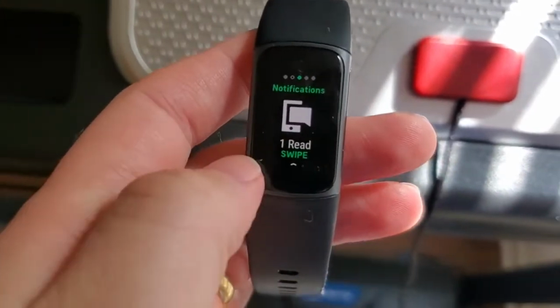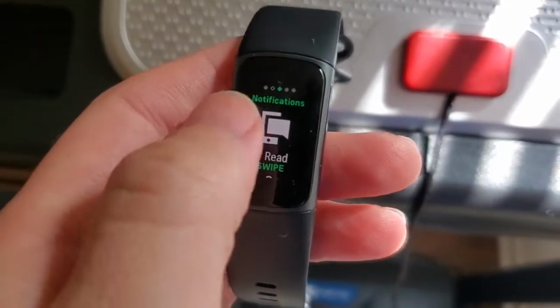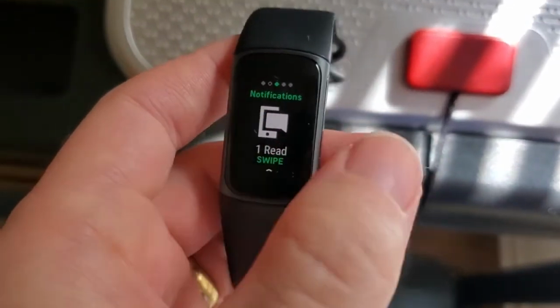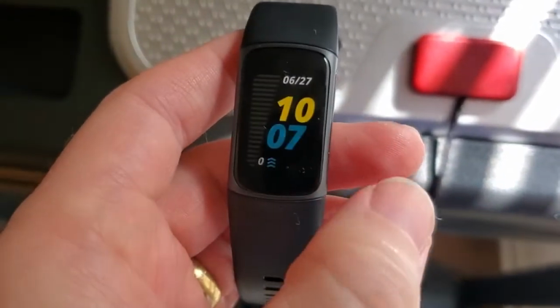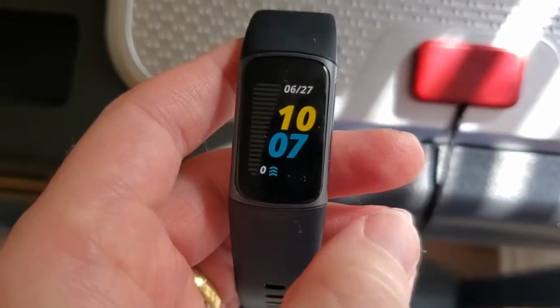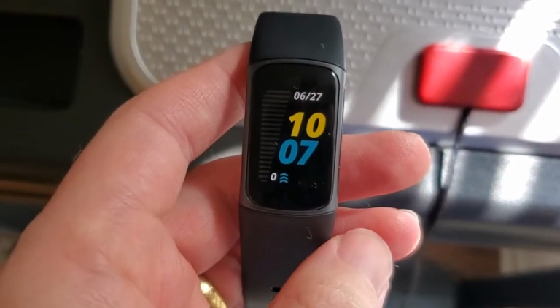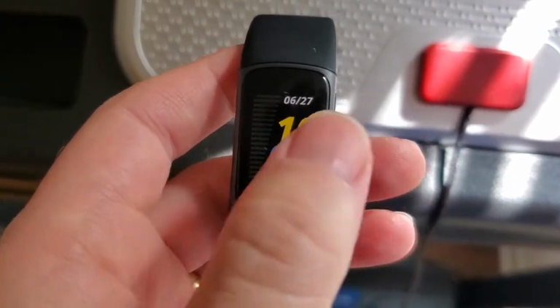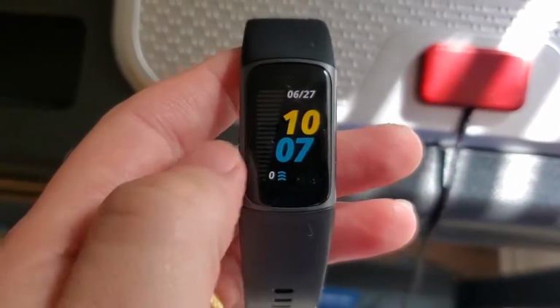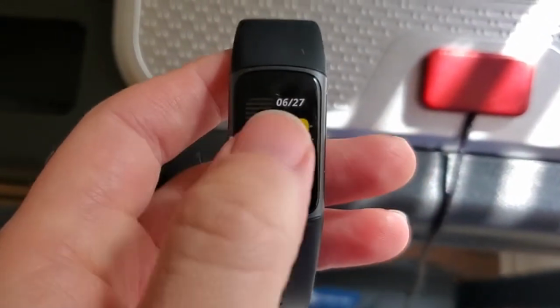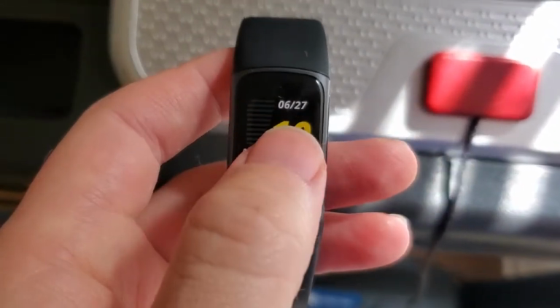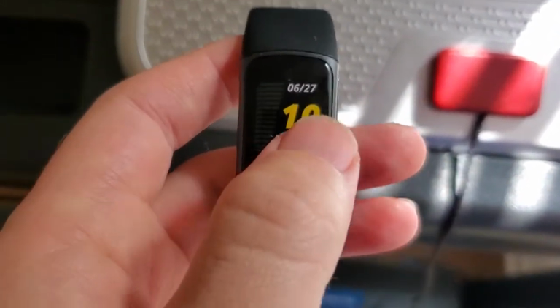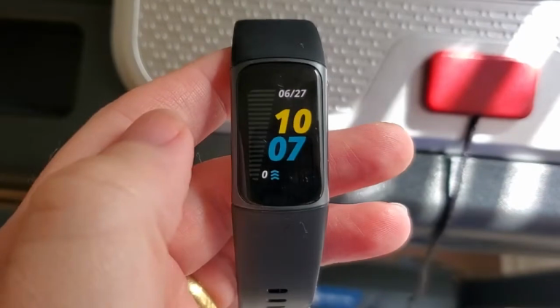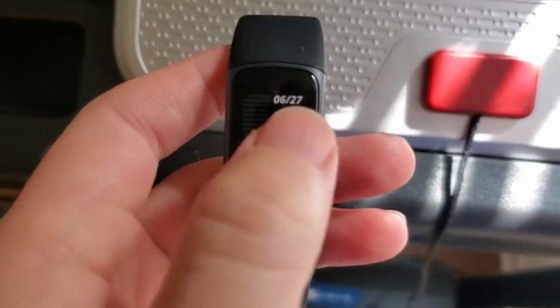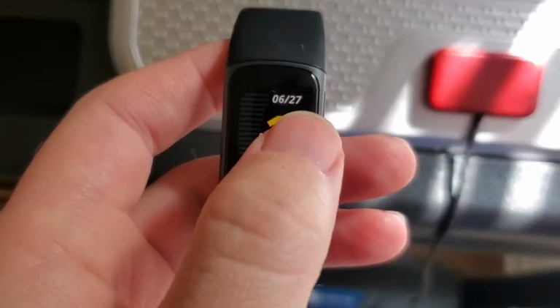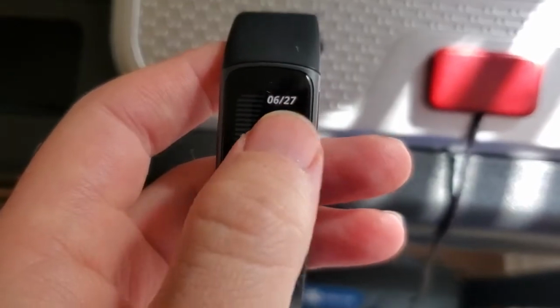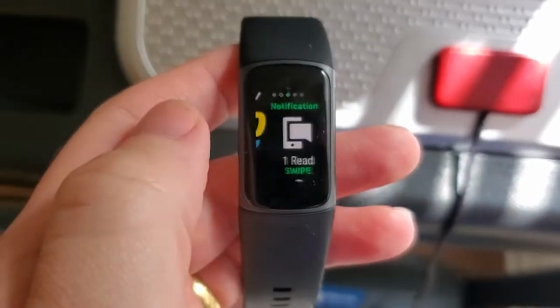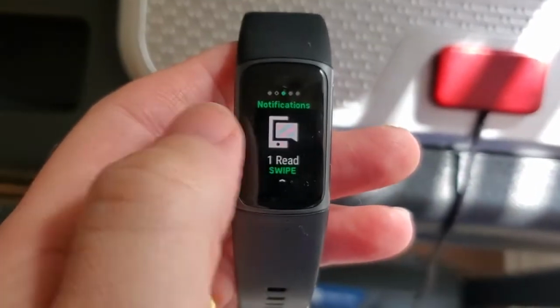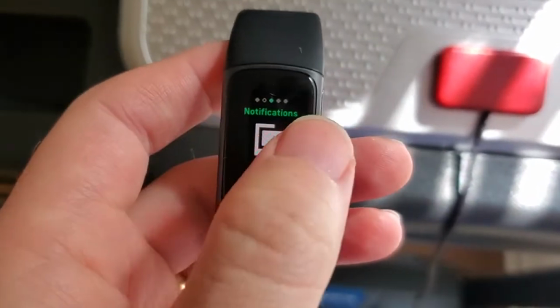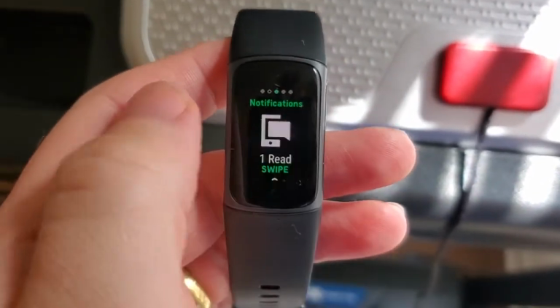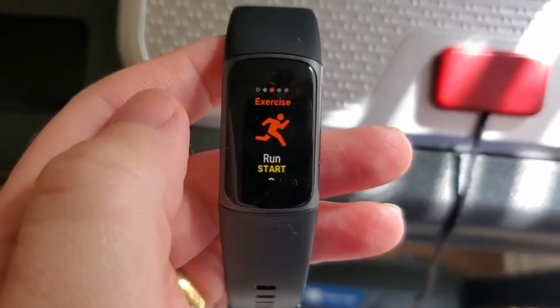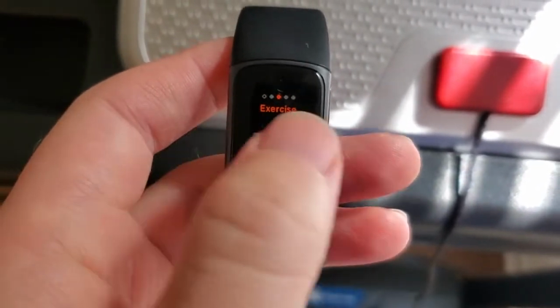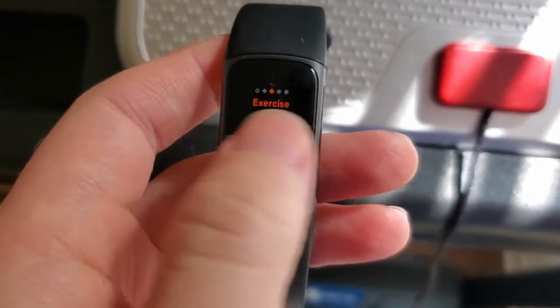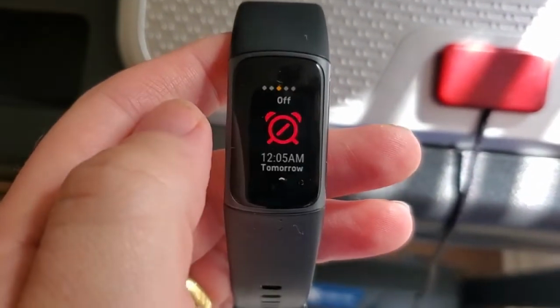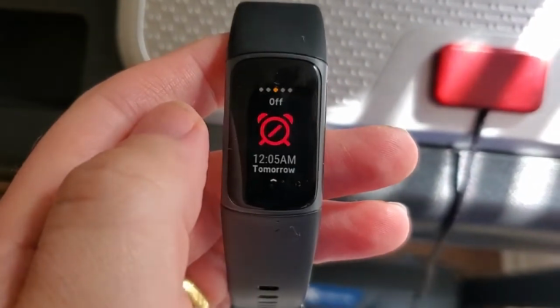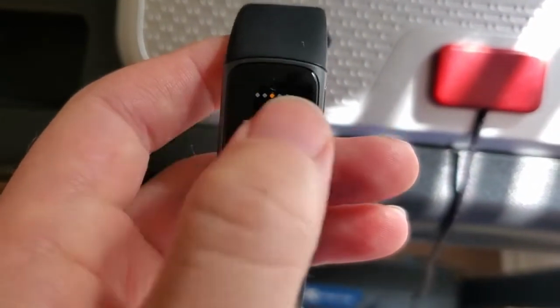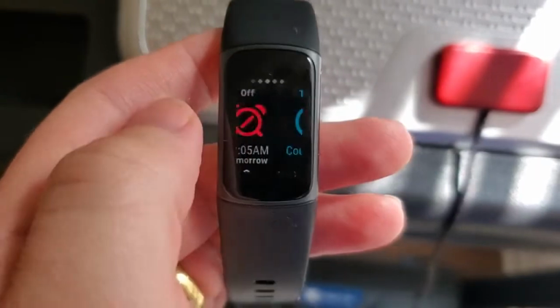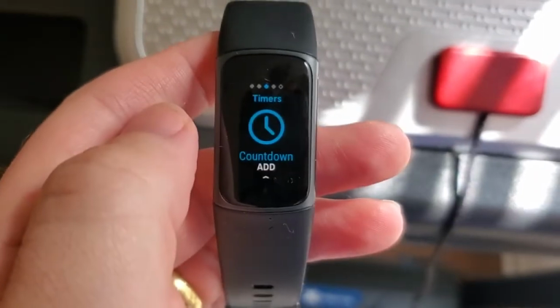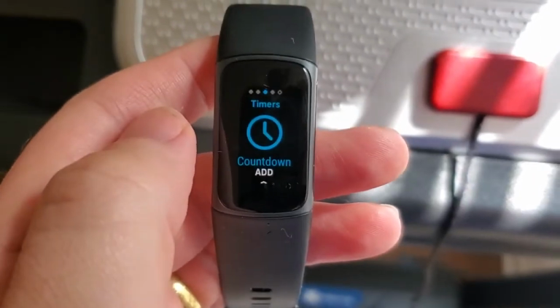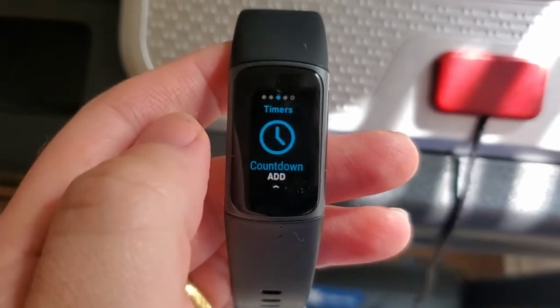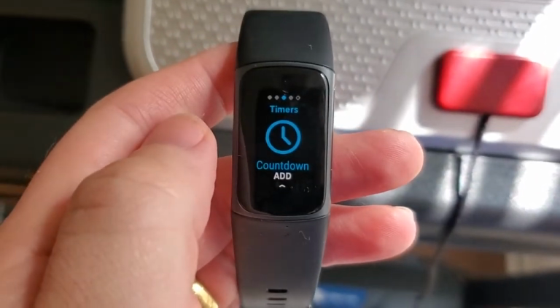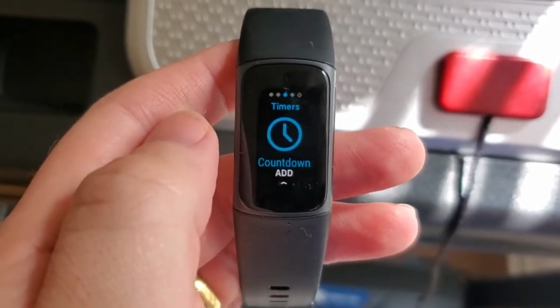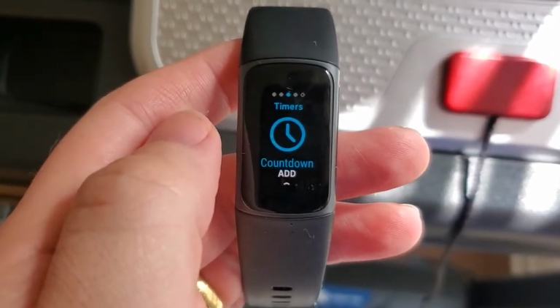If you're not on the home screen of your watch, we're just going to go back to the home screen and then swipe to the left until we get over to our stopwatch and timer section.